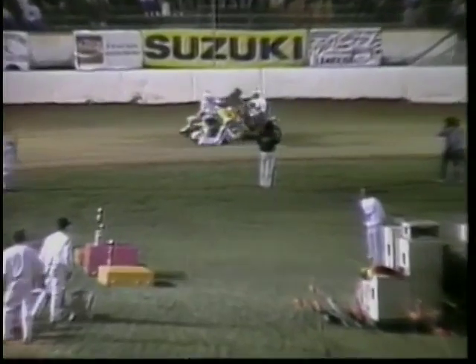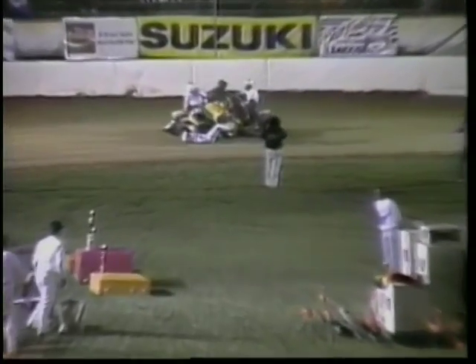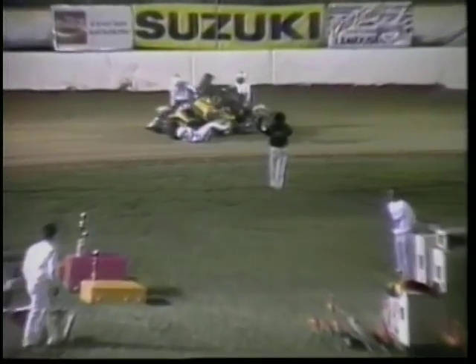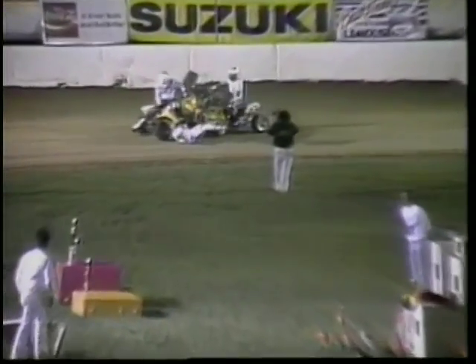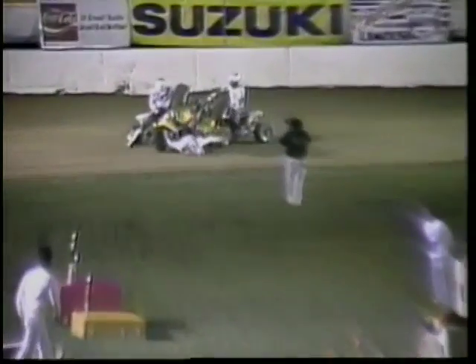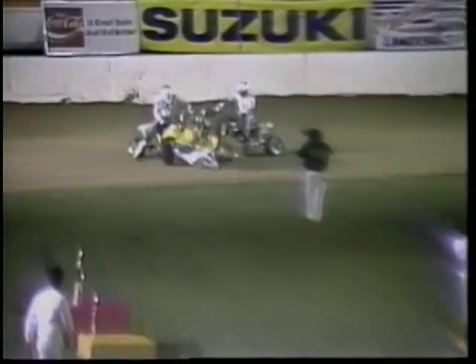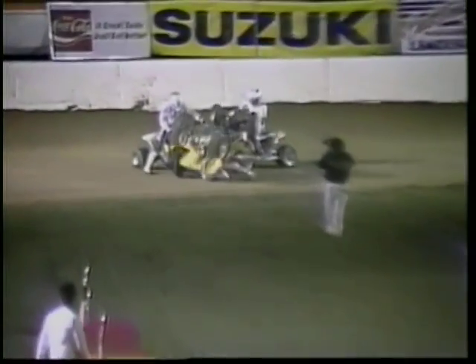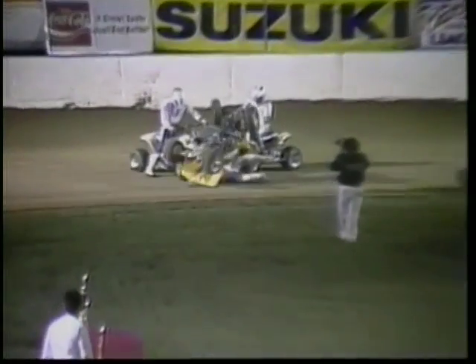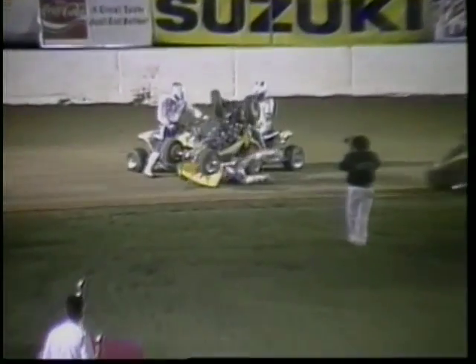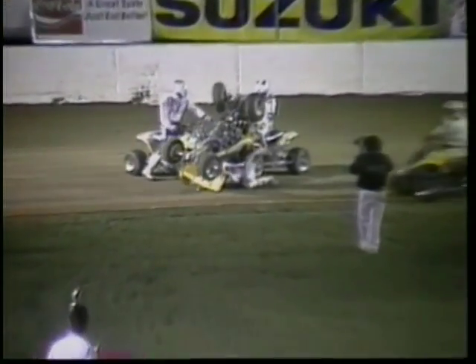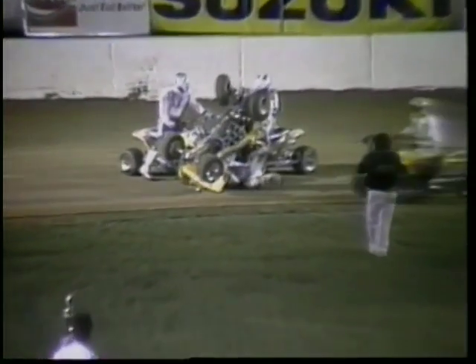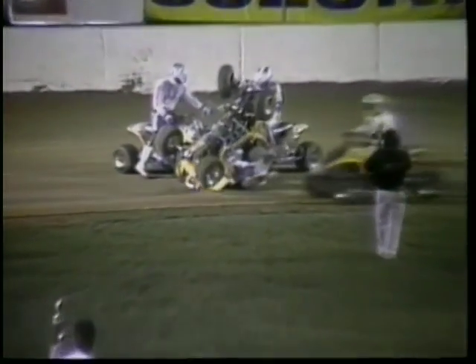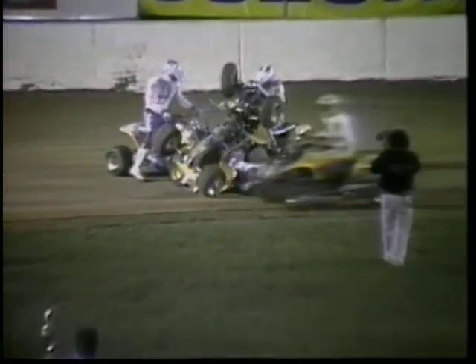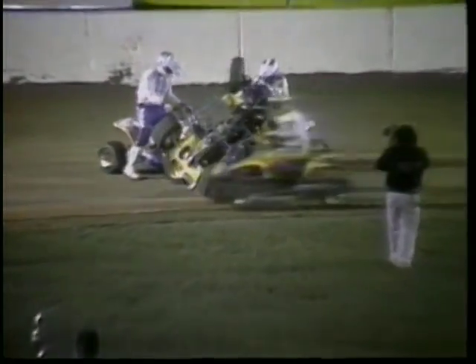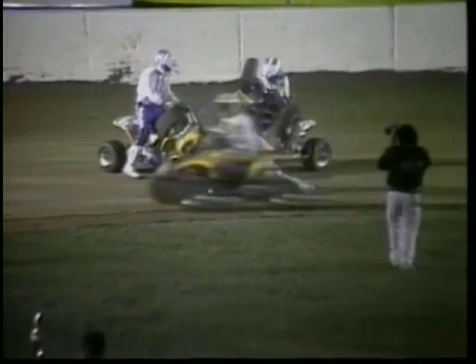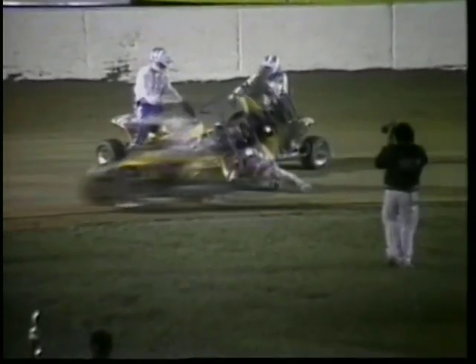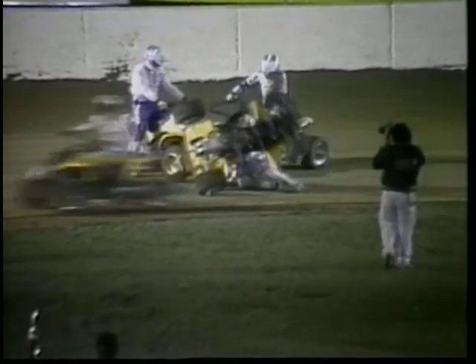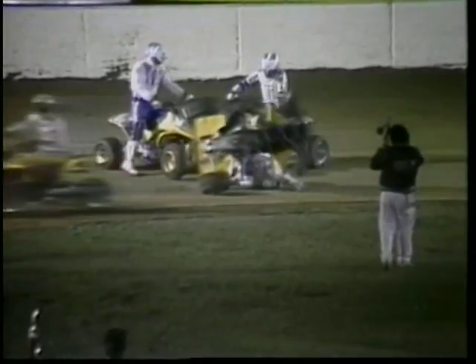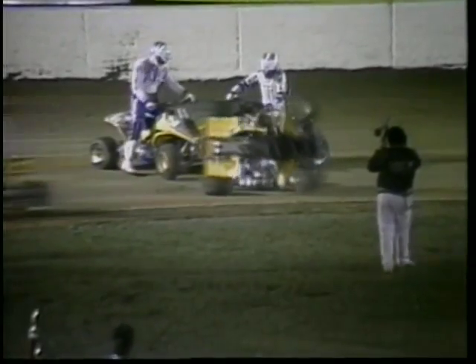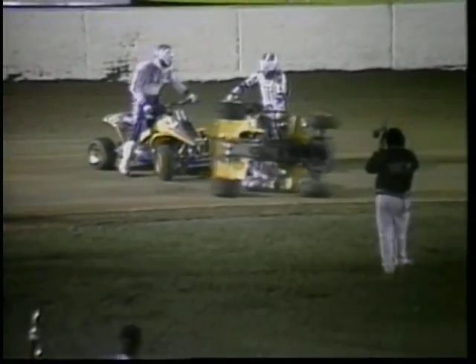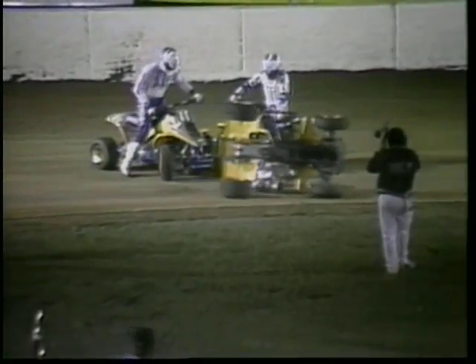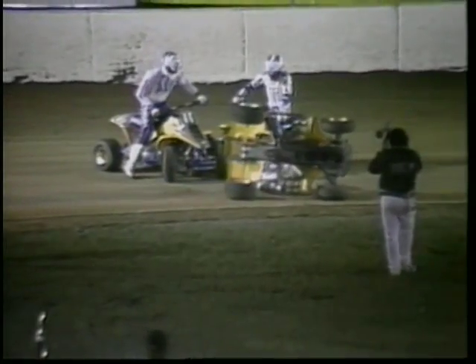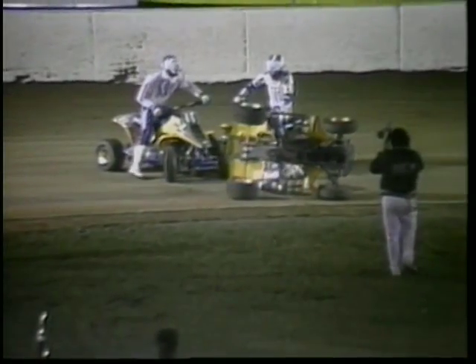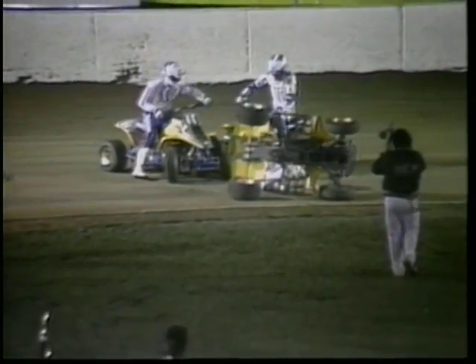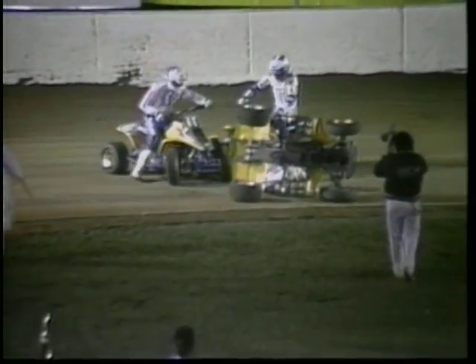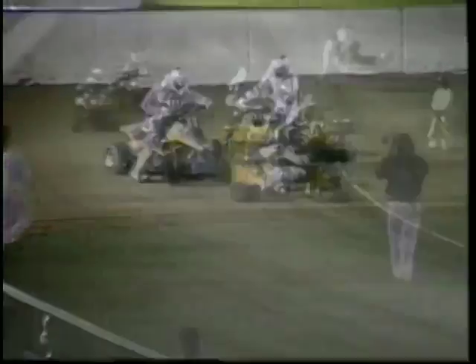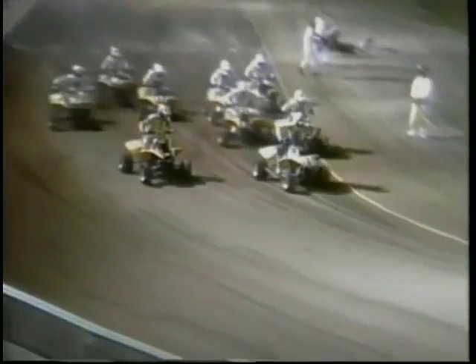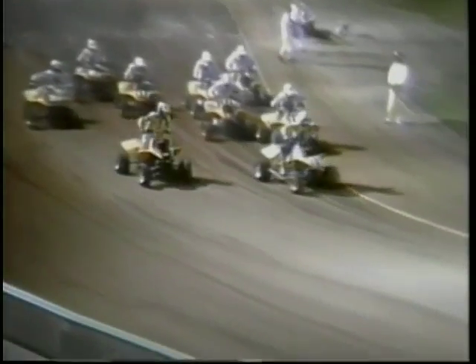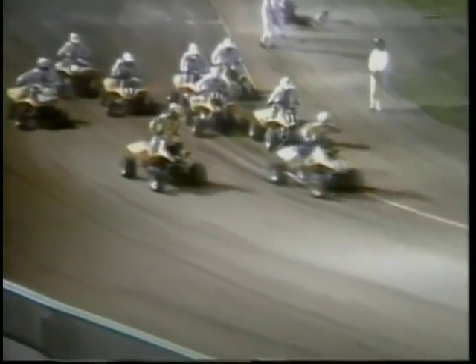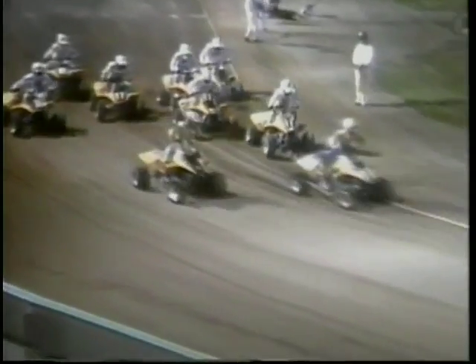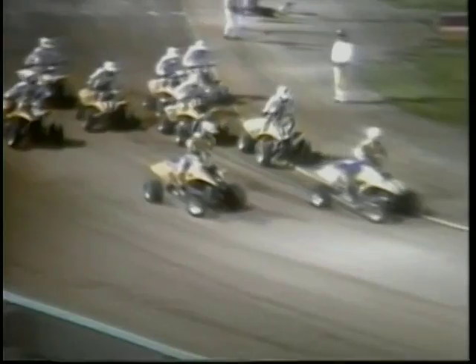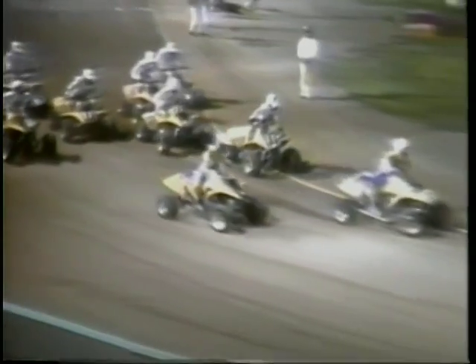Here you see an example of what happens when you box out and do a low side. Come in on the inside of the racetrack, try to get the advantage. Two riders already there, and there's just nowhere to go but up in the air.